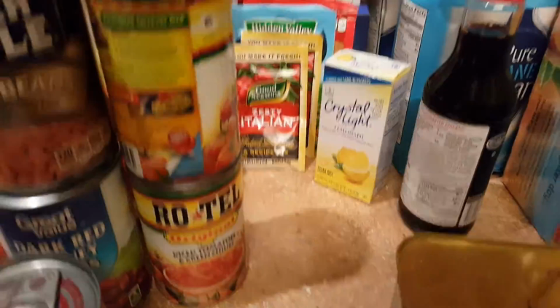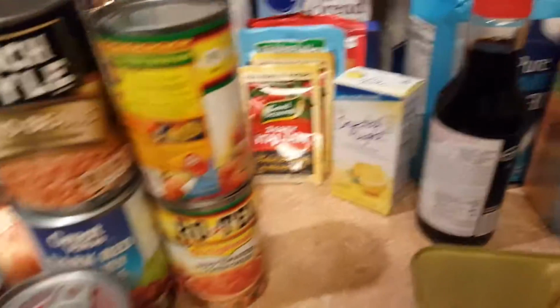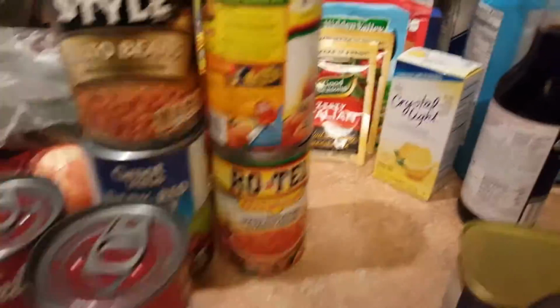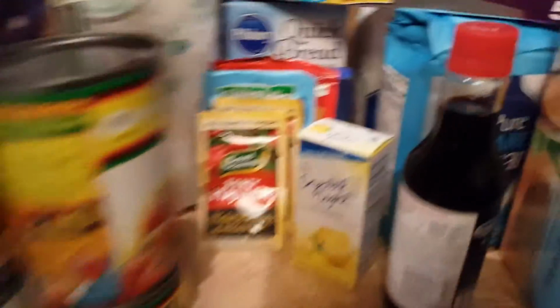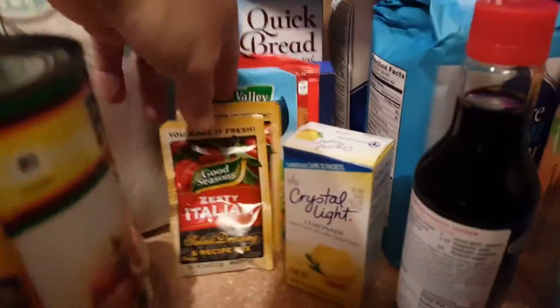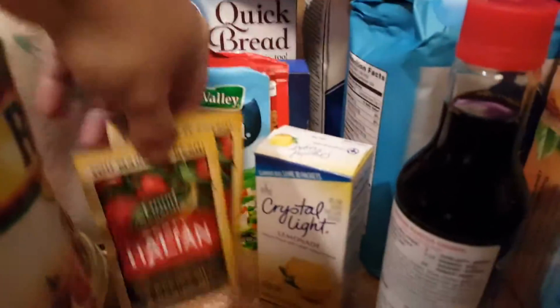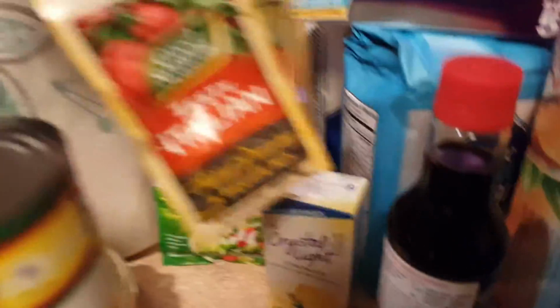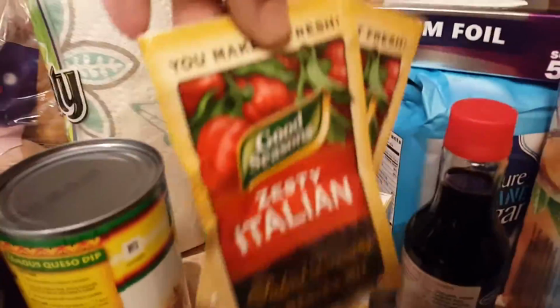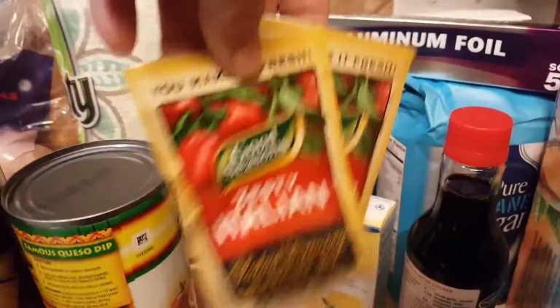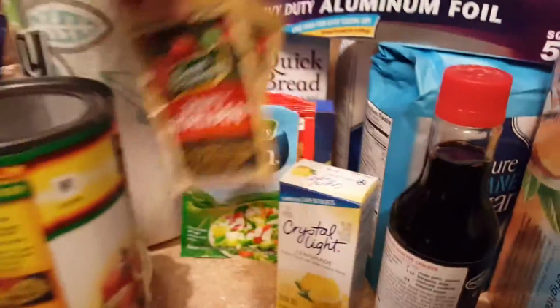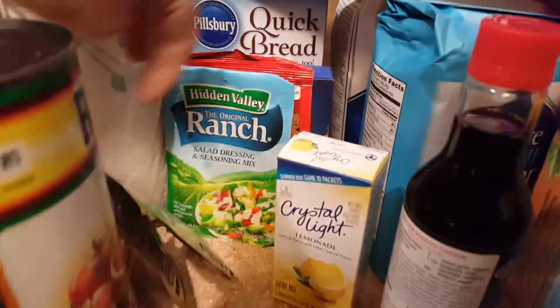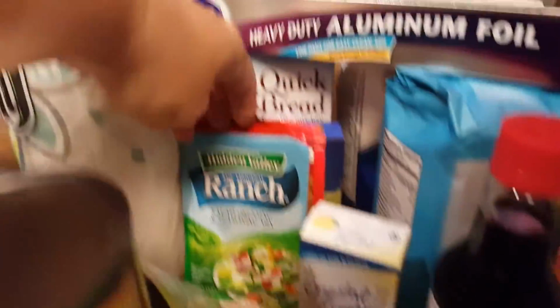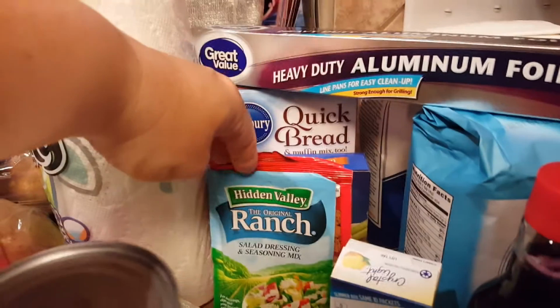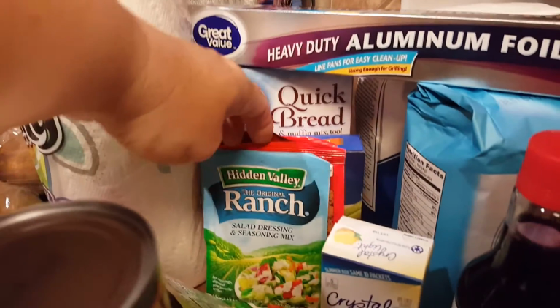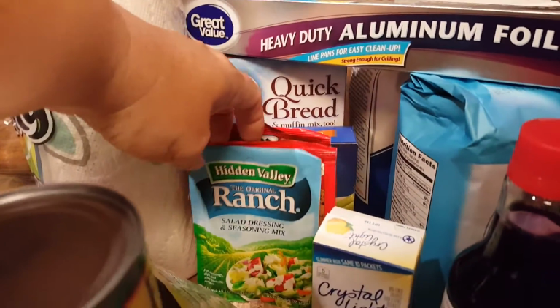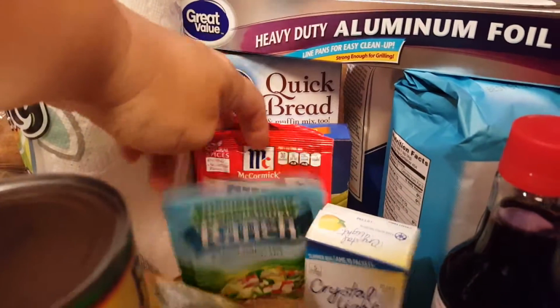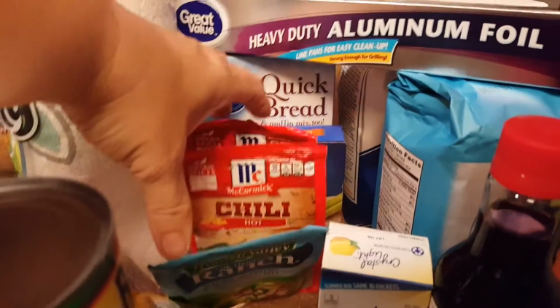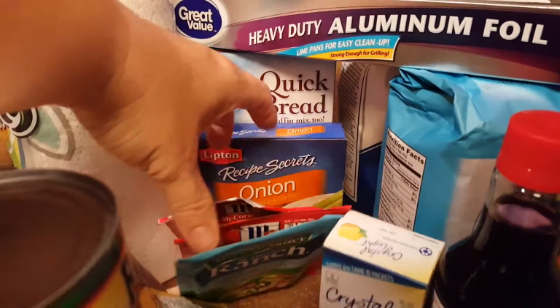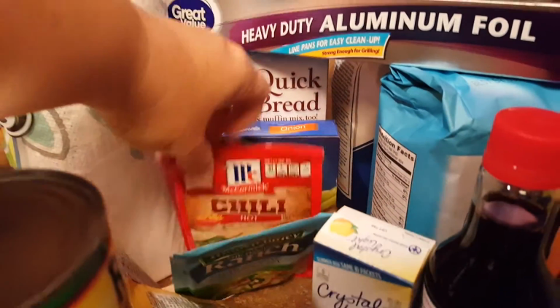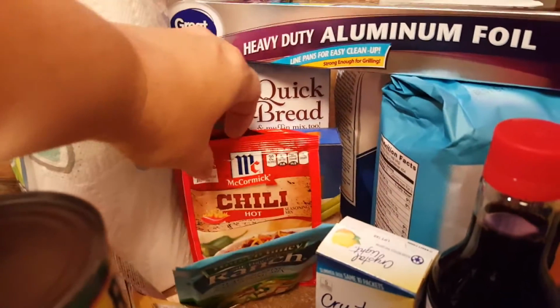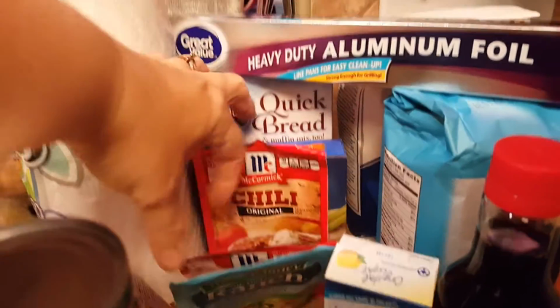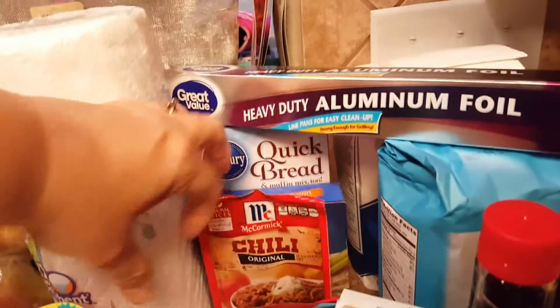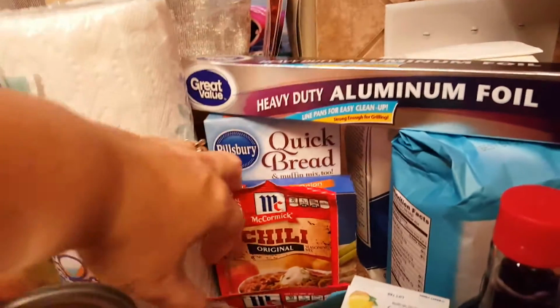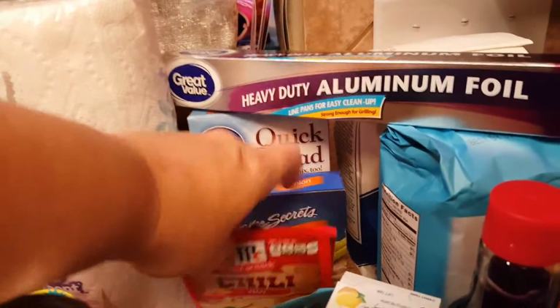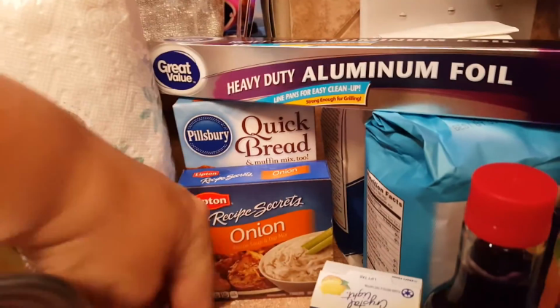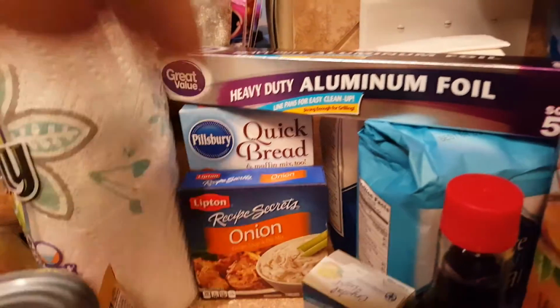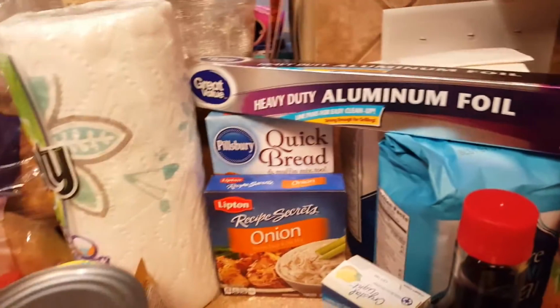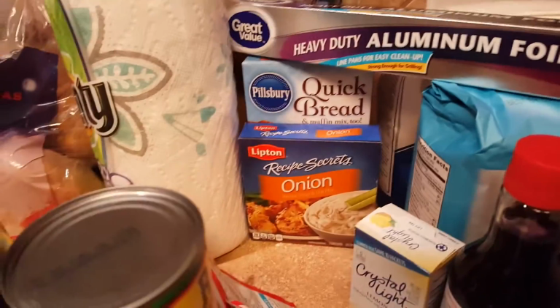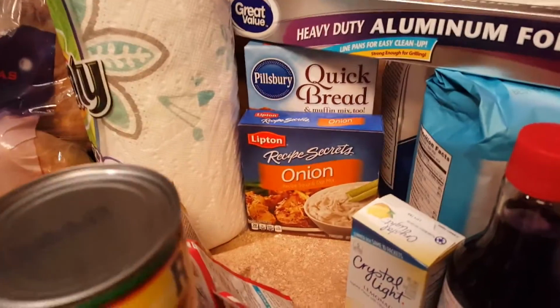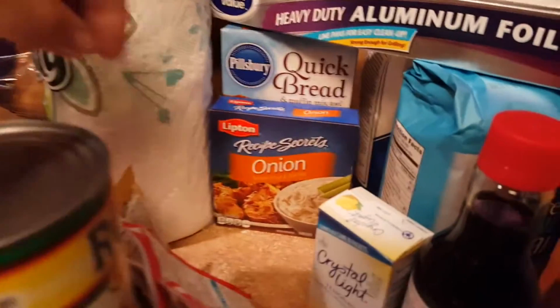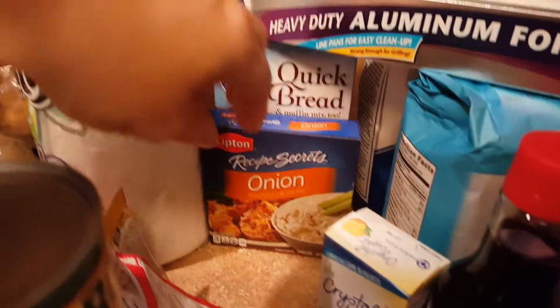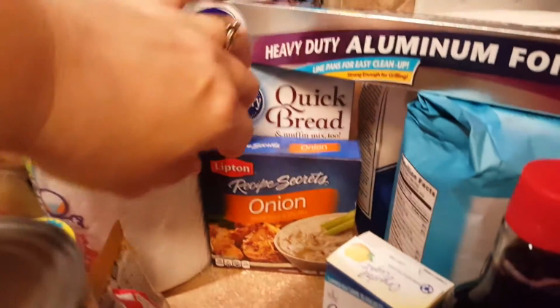I'm making chili for dinner. Two packs of Zestia Italian seasoning, one of ranch, two chili — one hot, one original. I like to mix those. And a pack of Lipton onion soup mix.